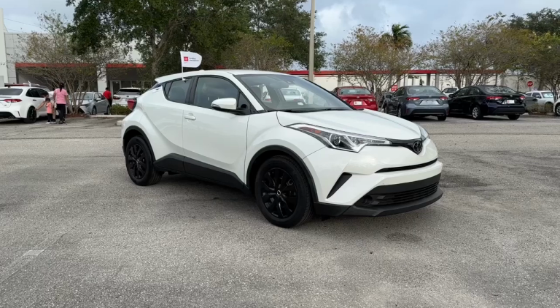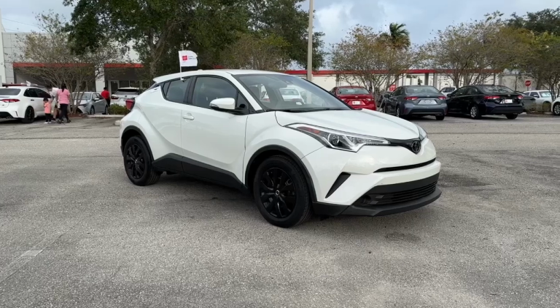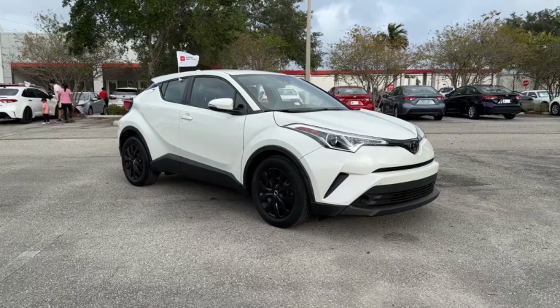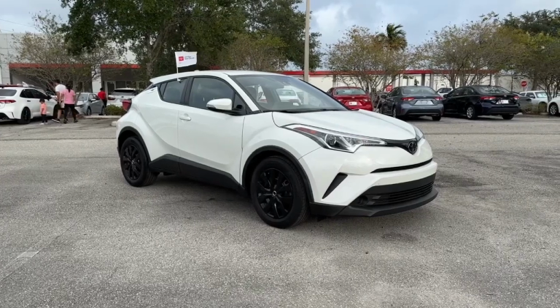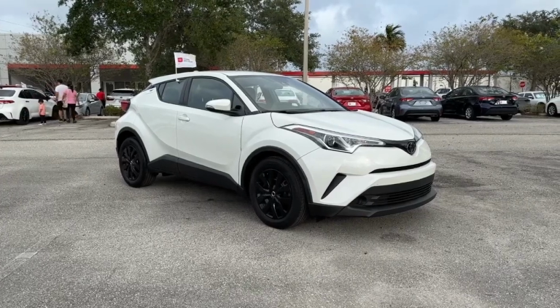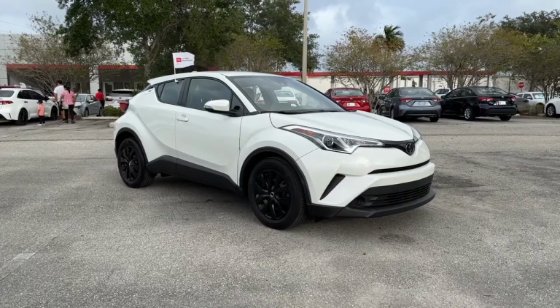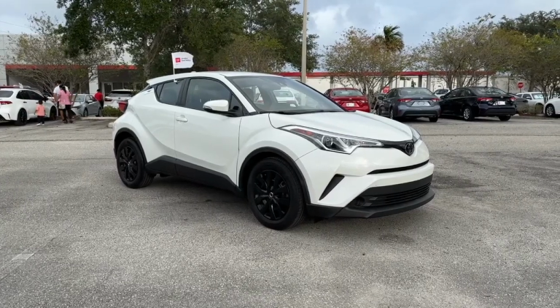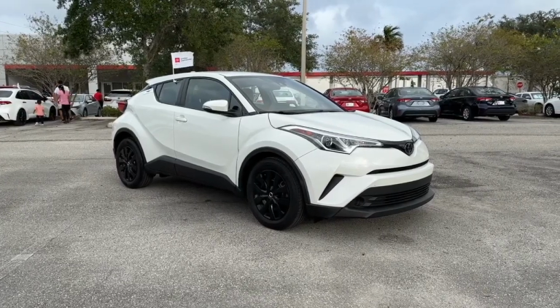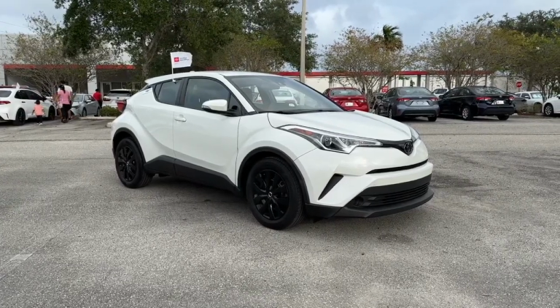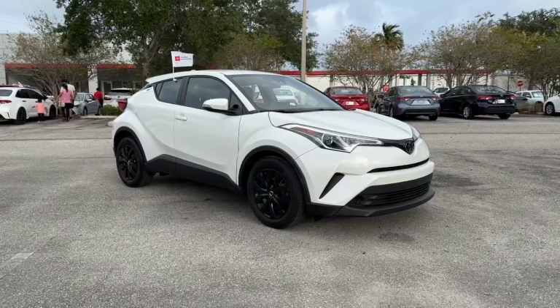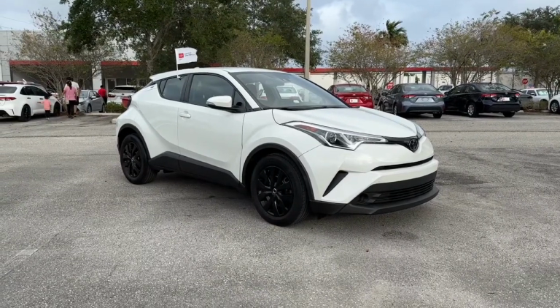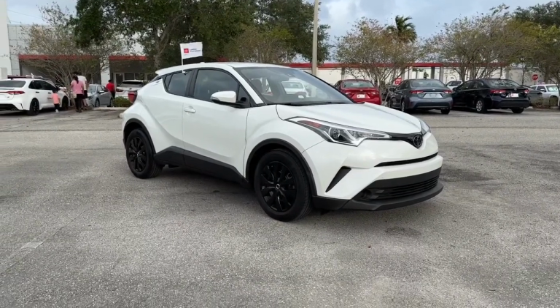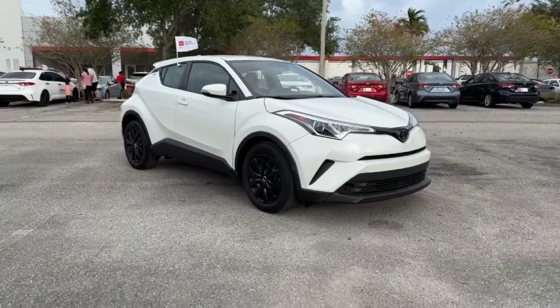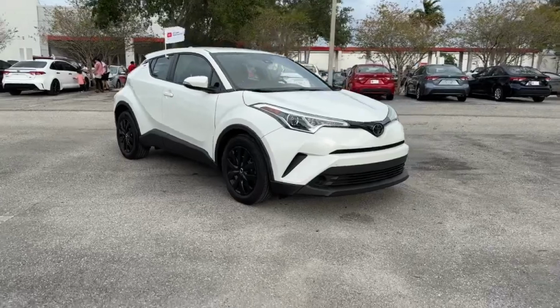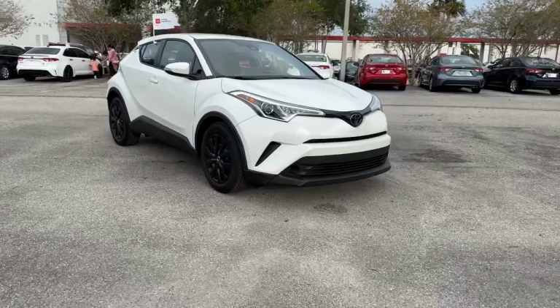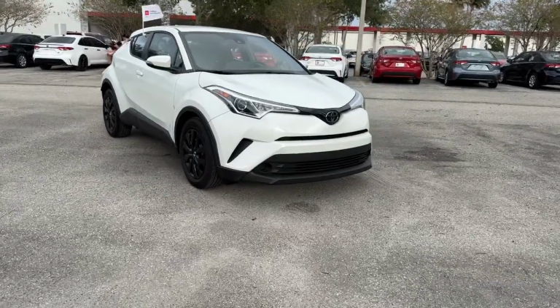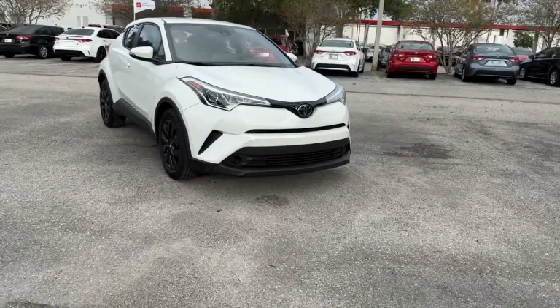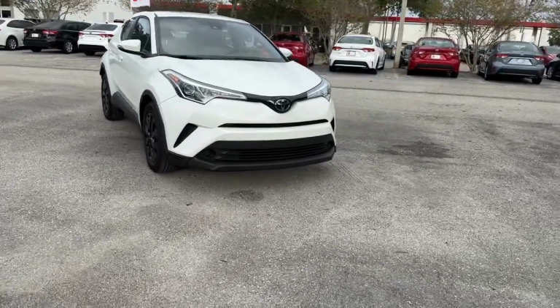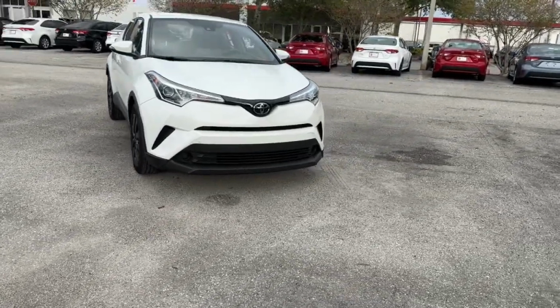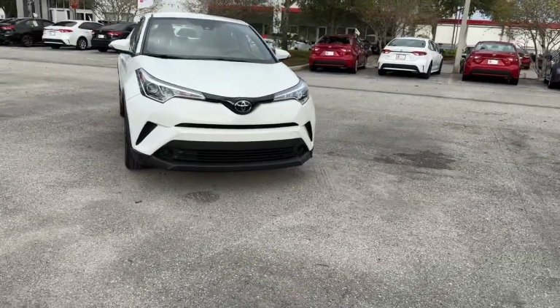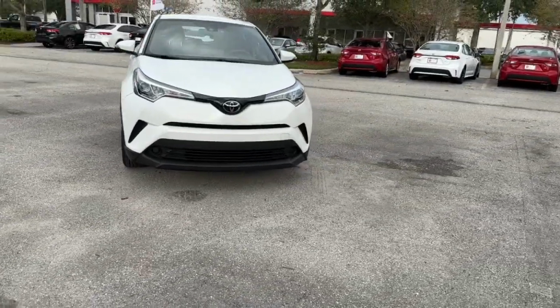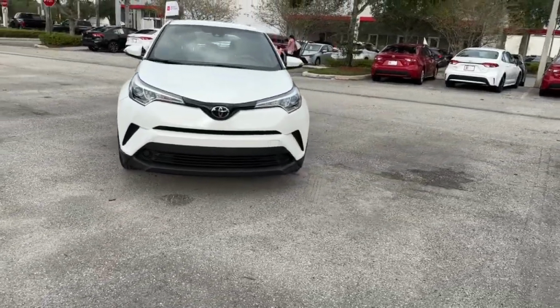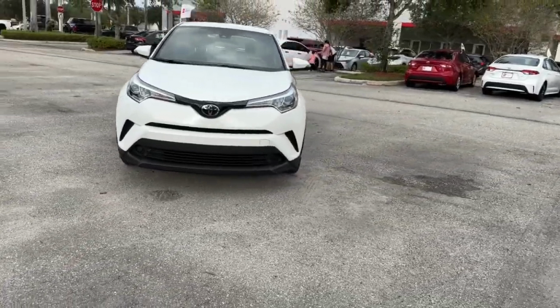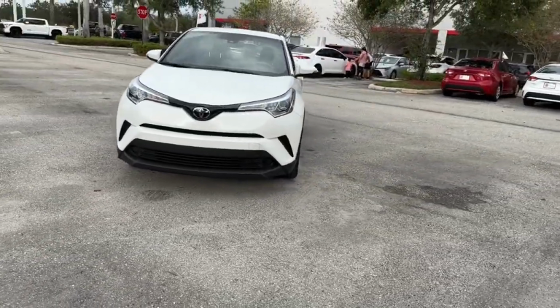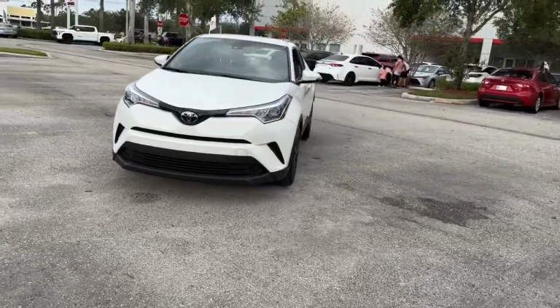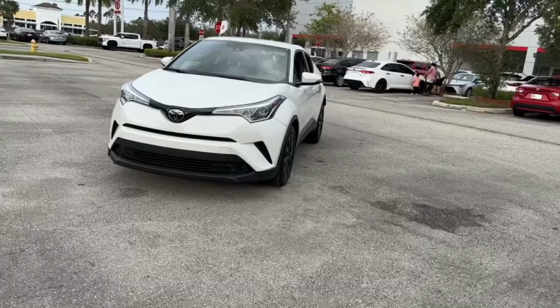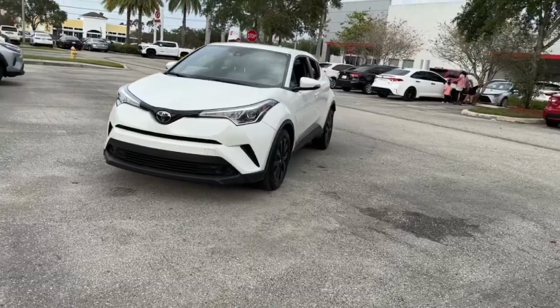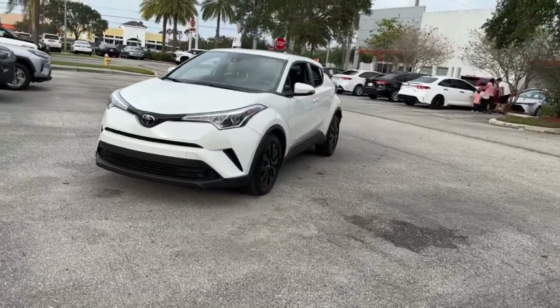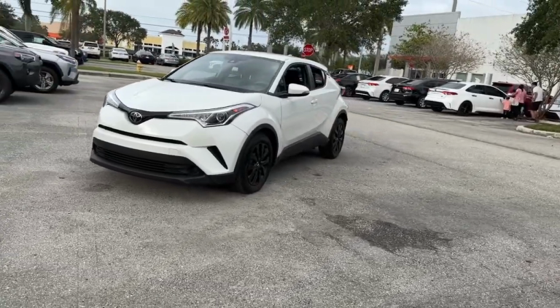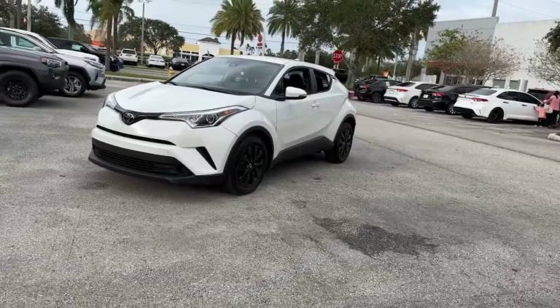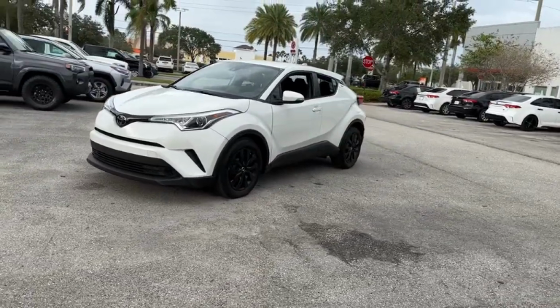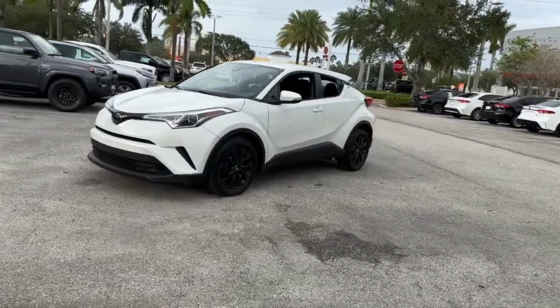Here is a wonderful 2019 Toyota C-HR. This vehicle is an outstanding buy with fewer than 20,000 miles on the odometer. Take a closer look at this sporty C-HR,